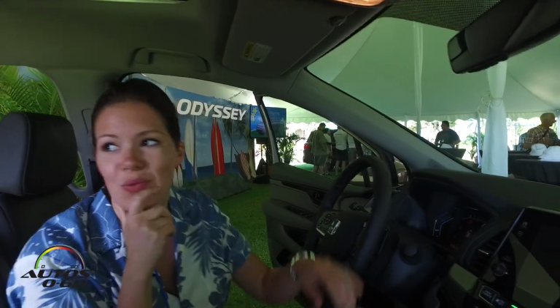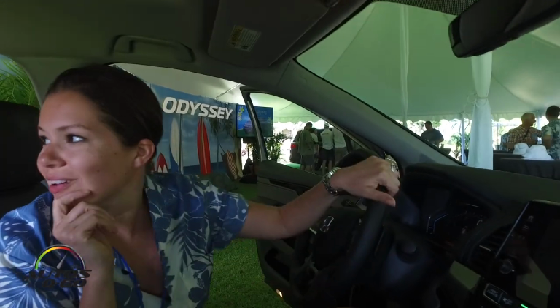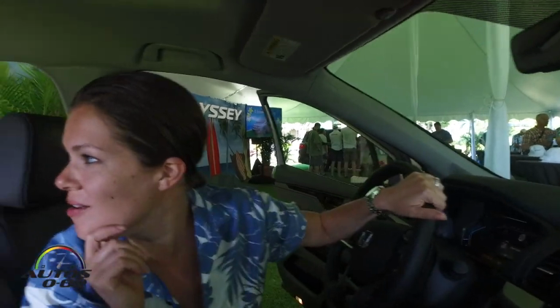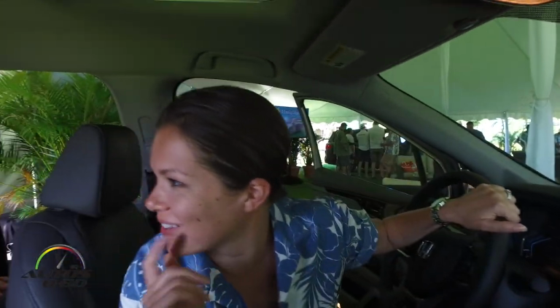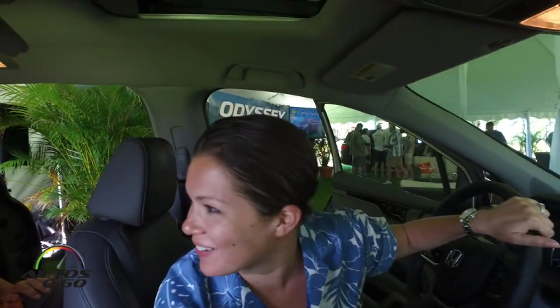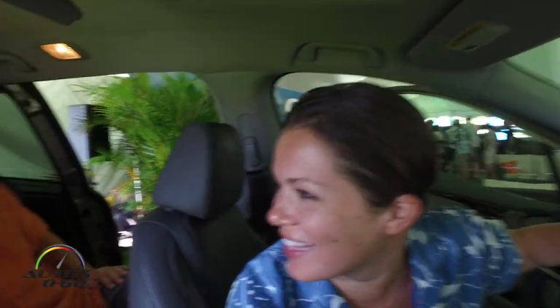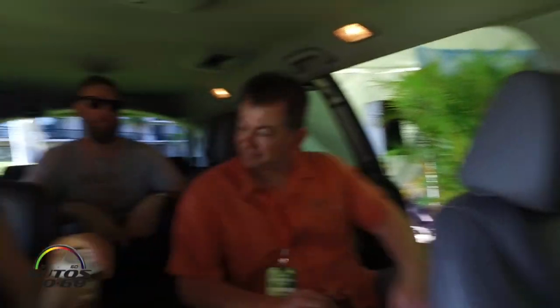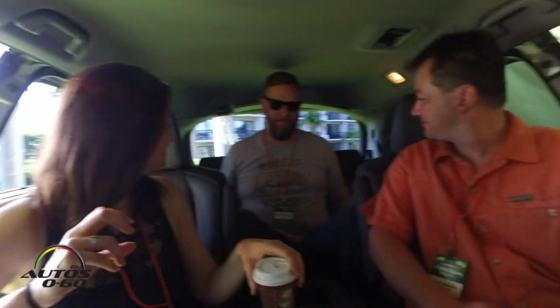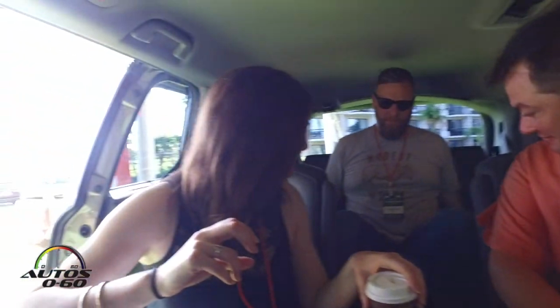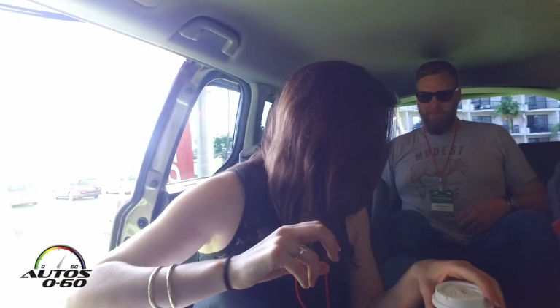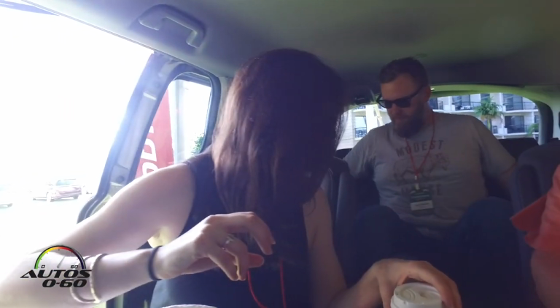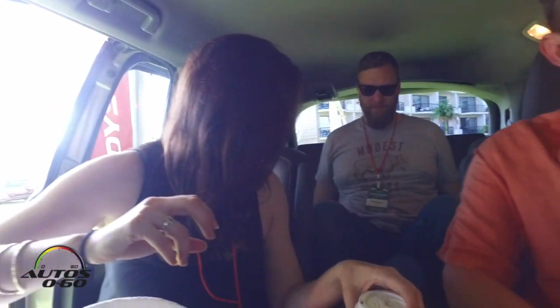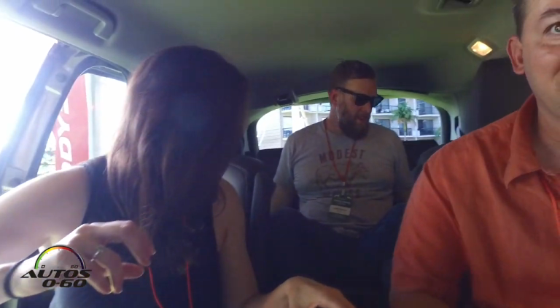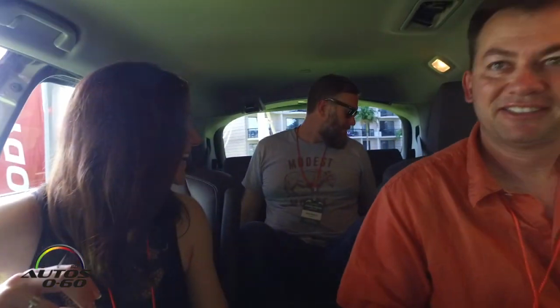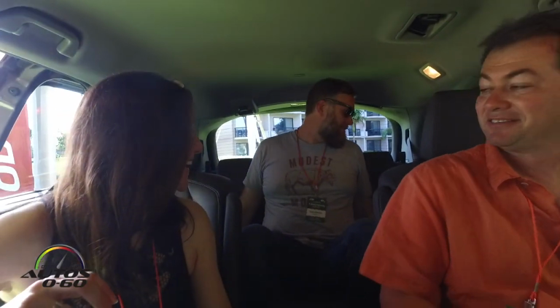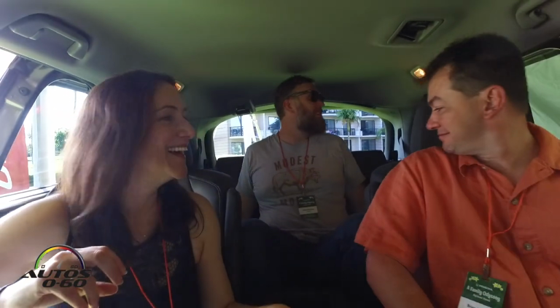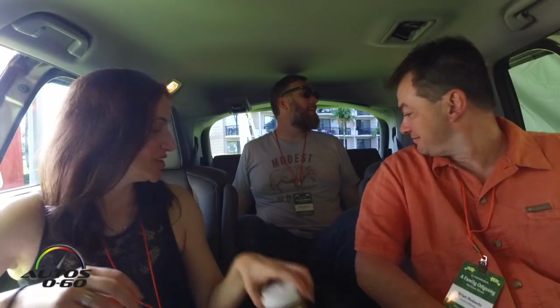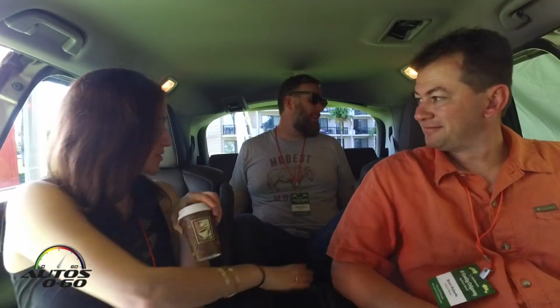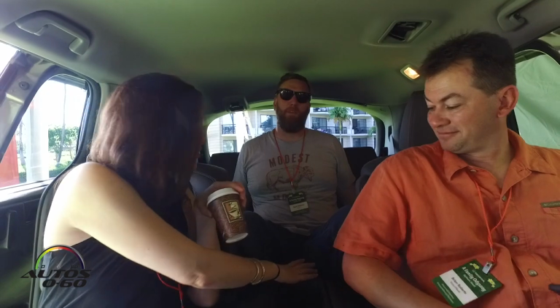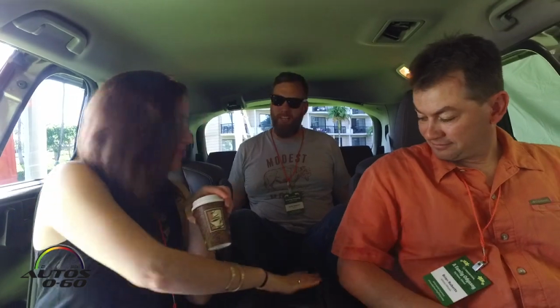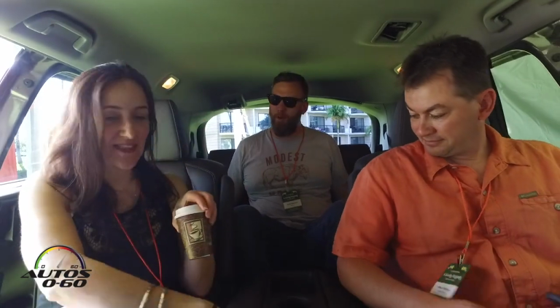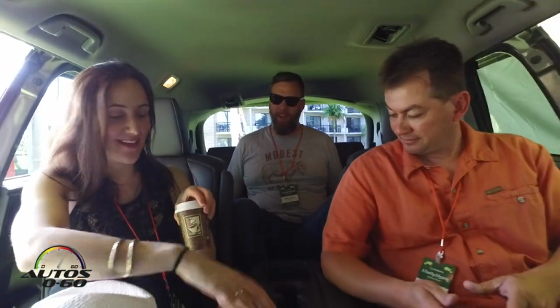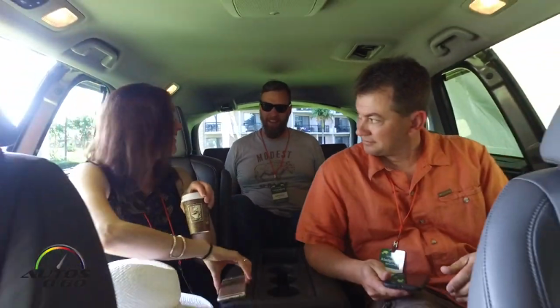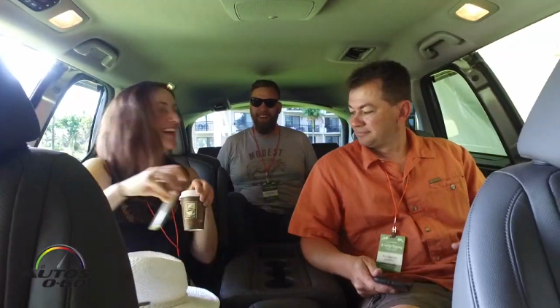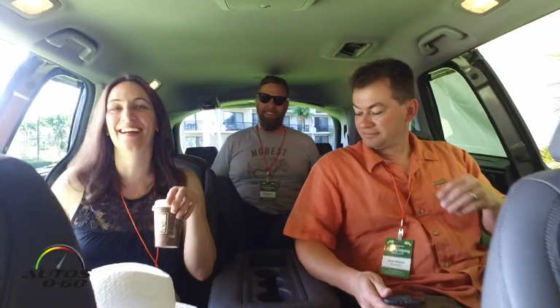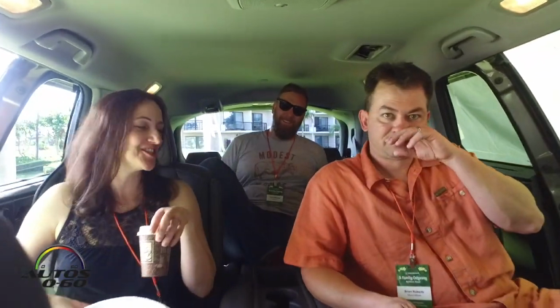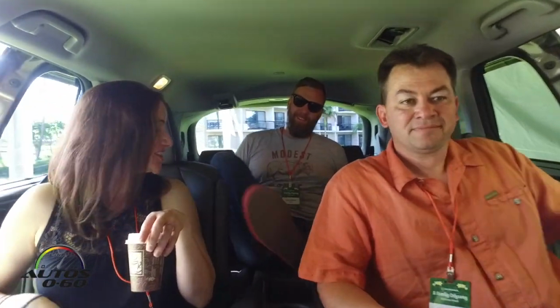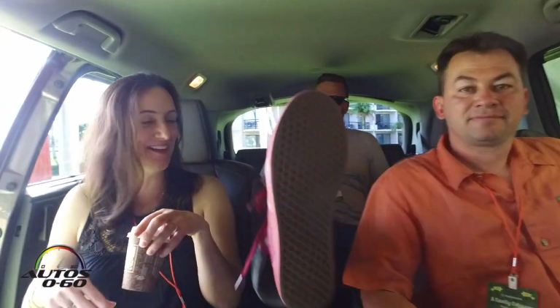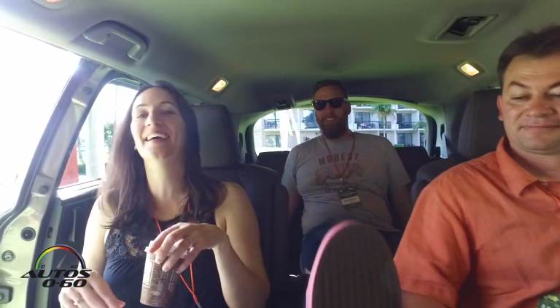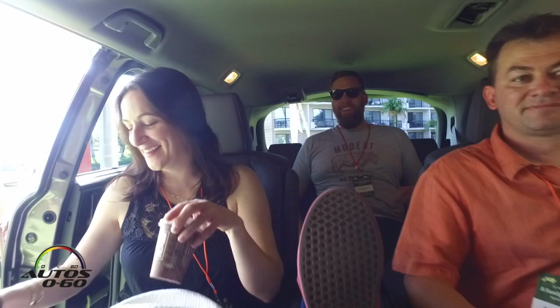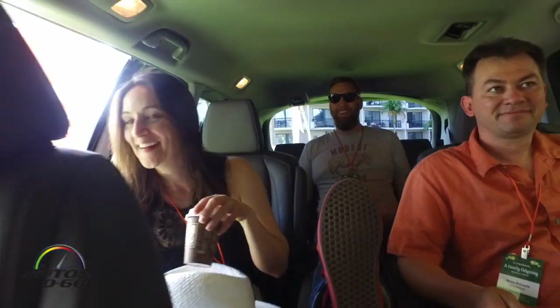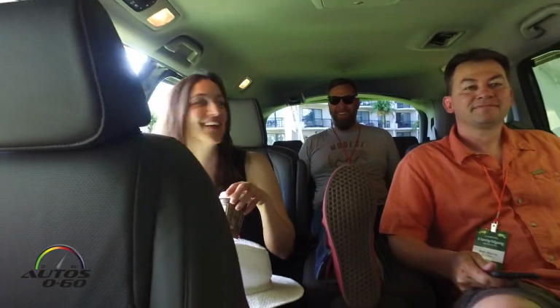So welcome. Wow, look at all that legroom back there, Seth. I can't believe we've got you in the back — the biggest guy in the back. I'd like to get the third row stuff out of the way. Do you want to put your legs out right here? Stretch out, make yourself comfortable.